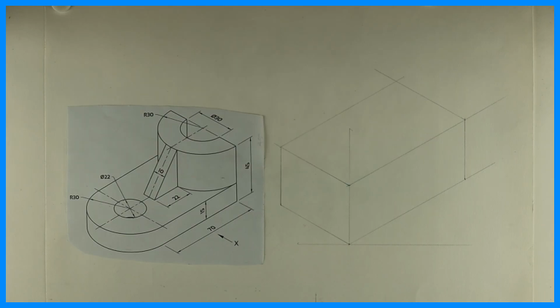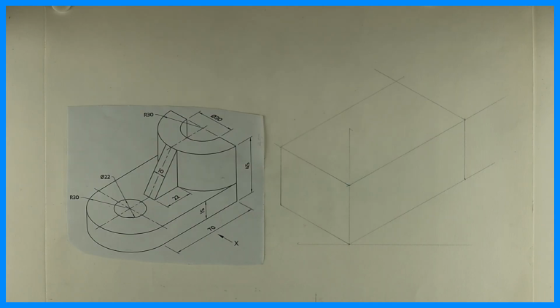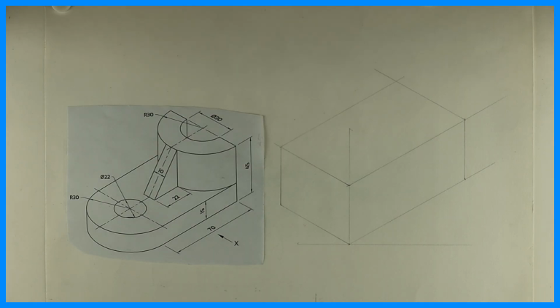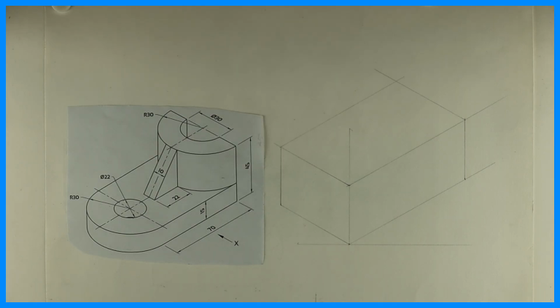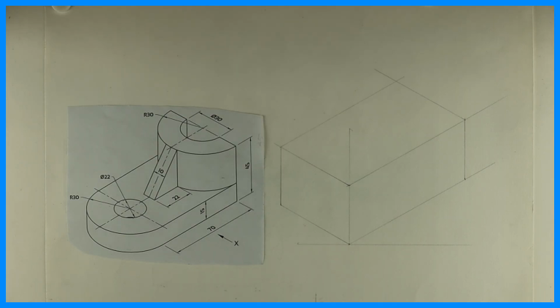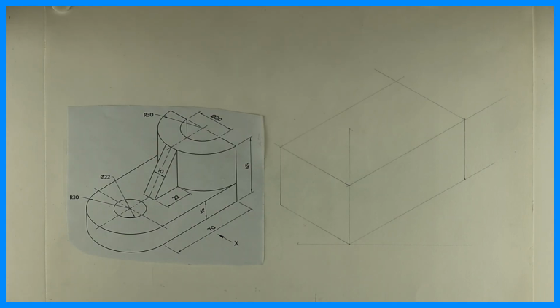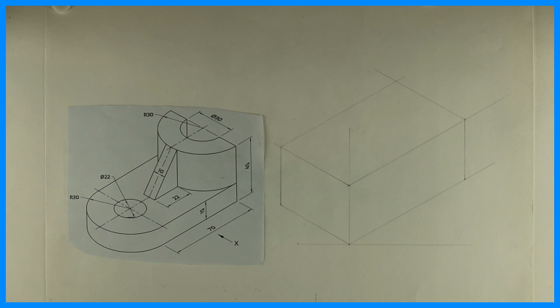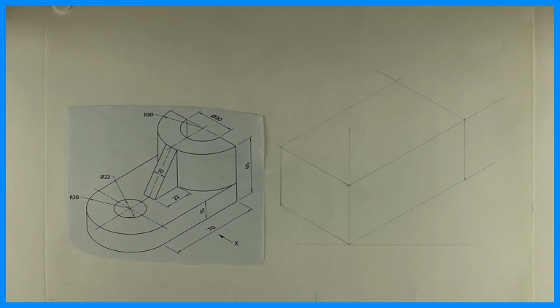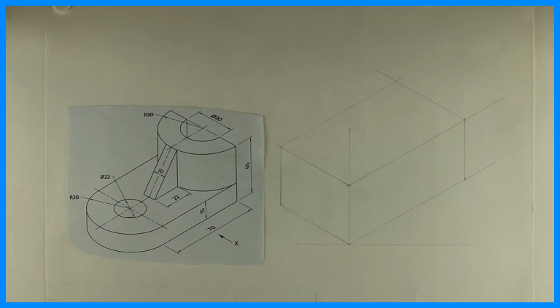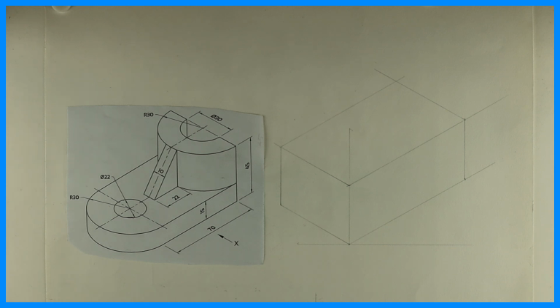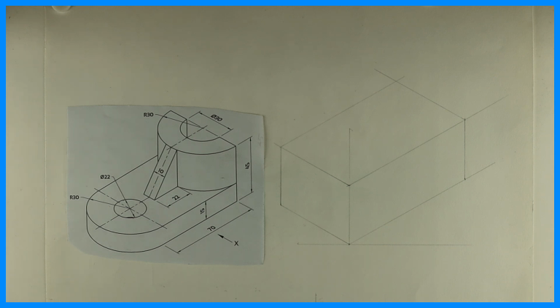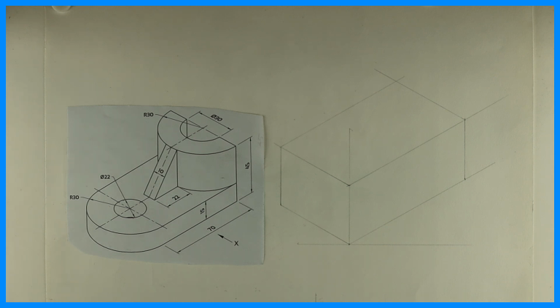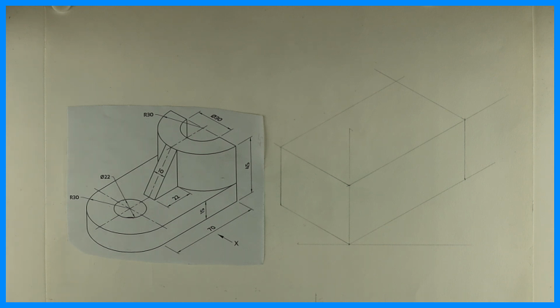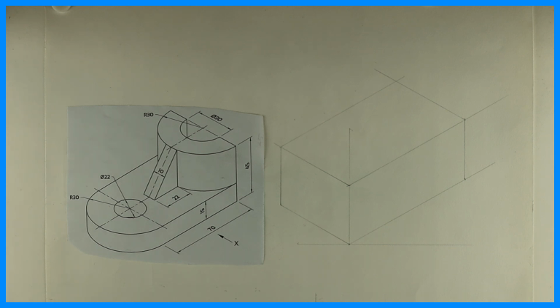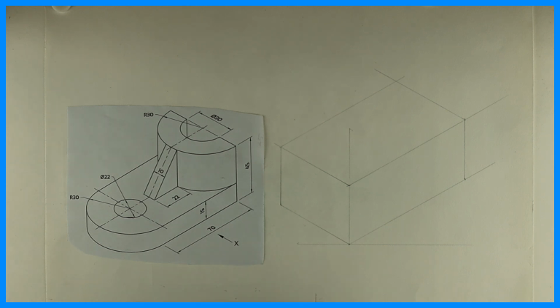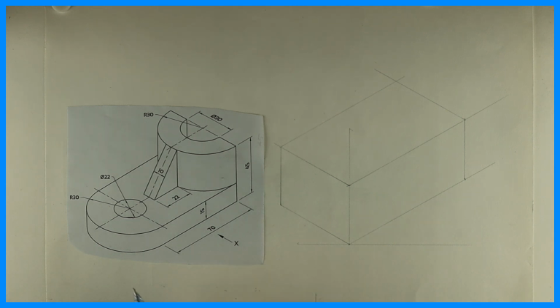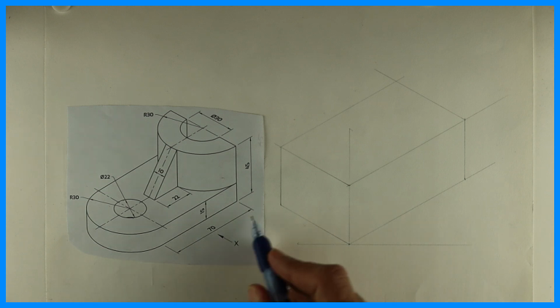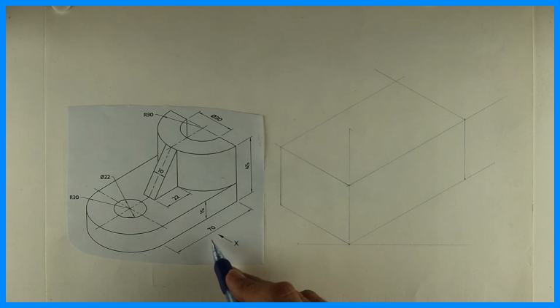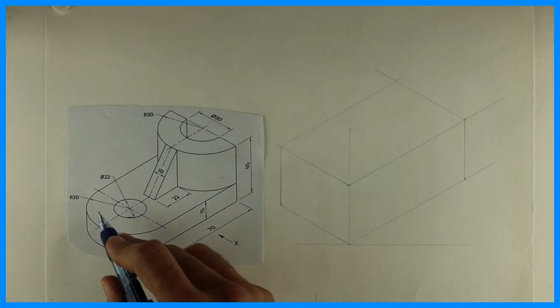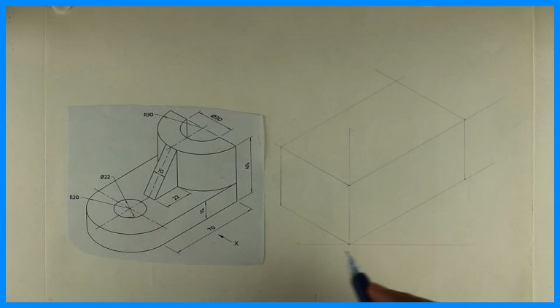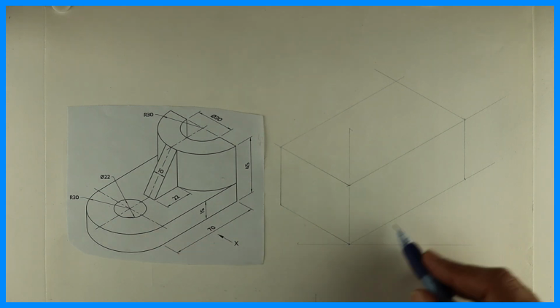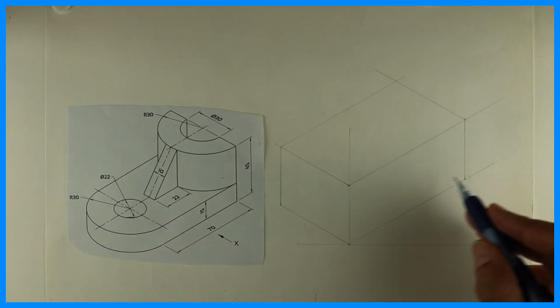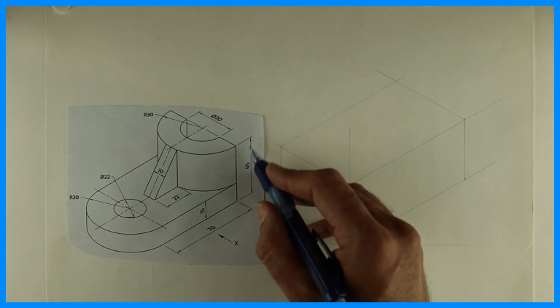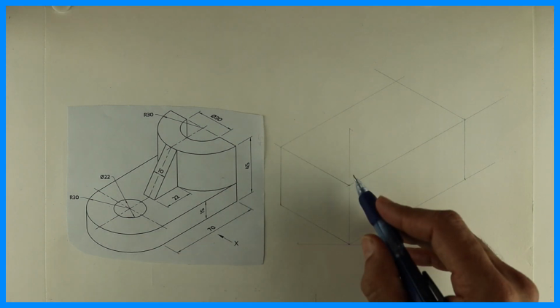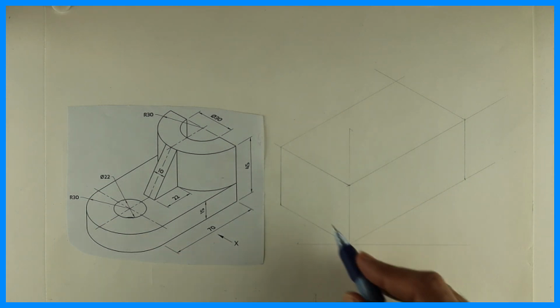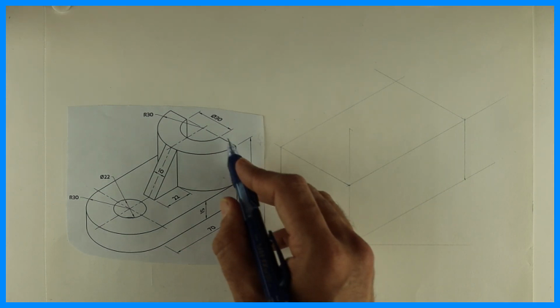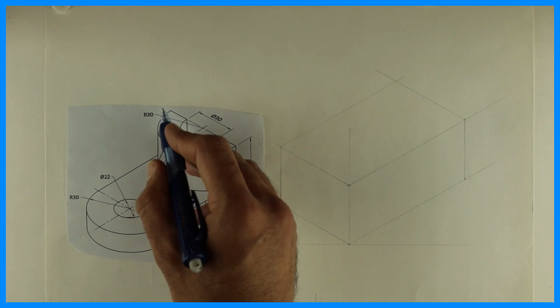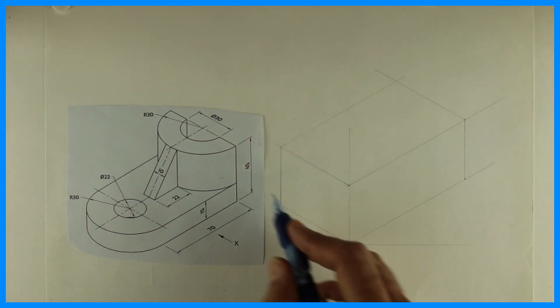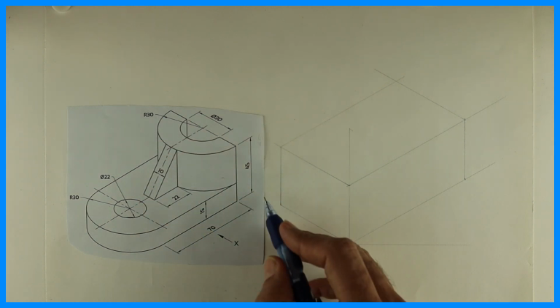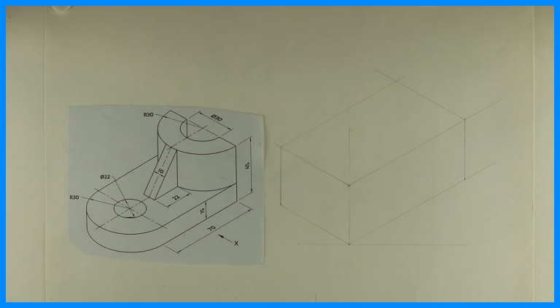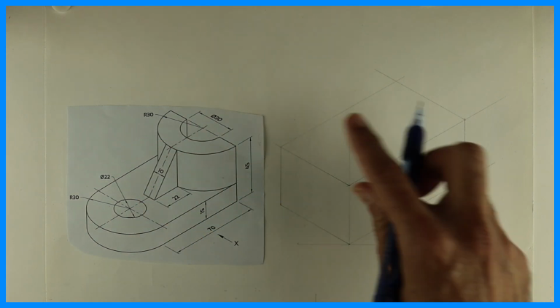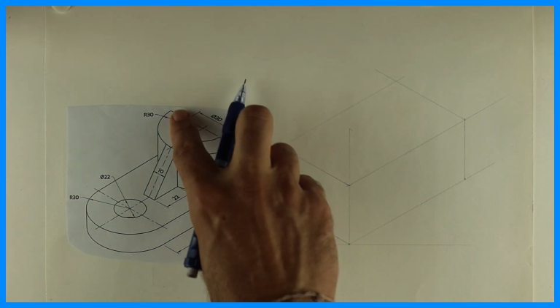Welcome to technical drawing. Today we are going to draw this in isometric (ISO). The length is 100 — 70 plus 30 on the right side — height is 45, and width is 60.